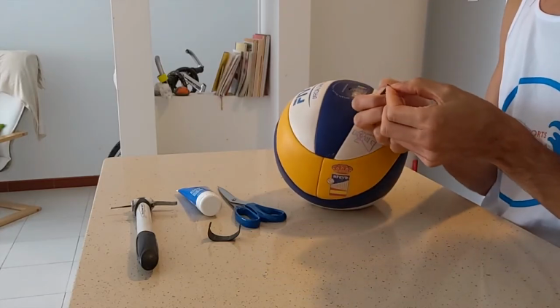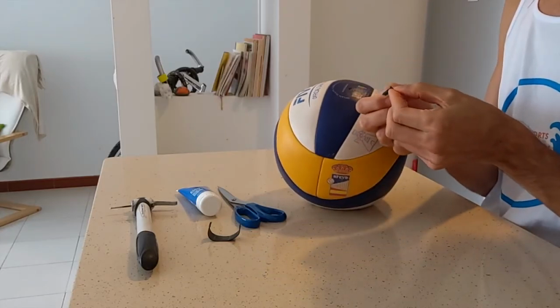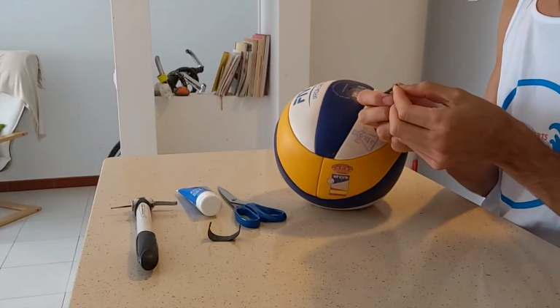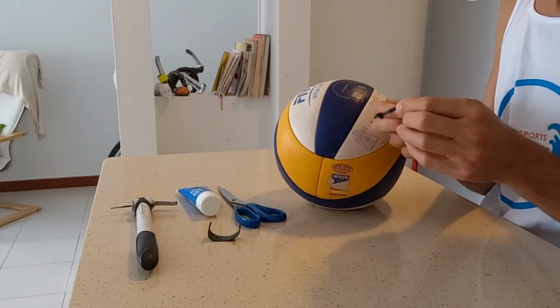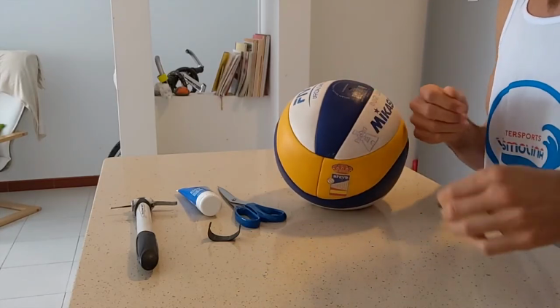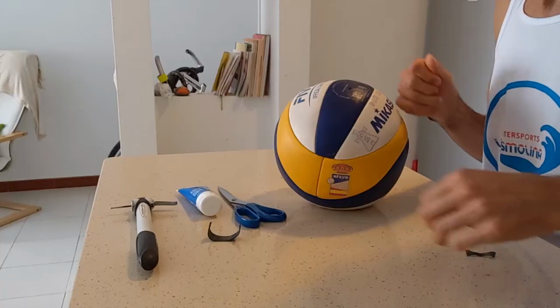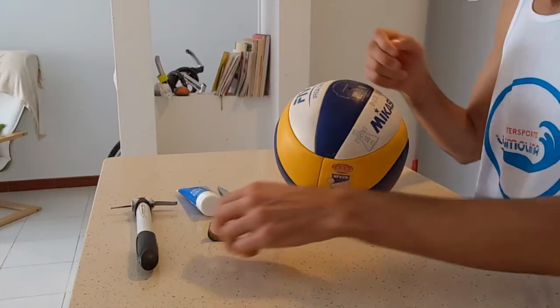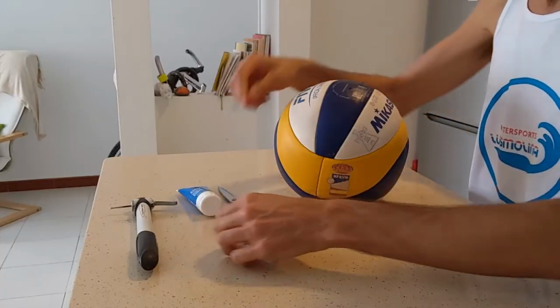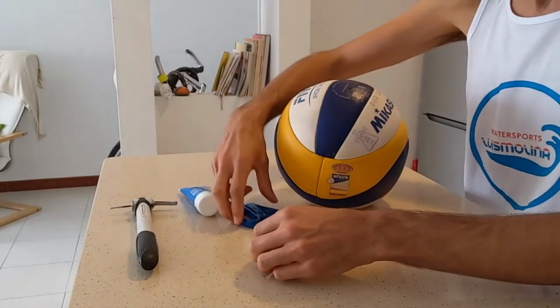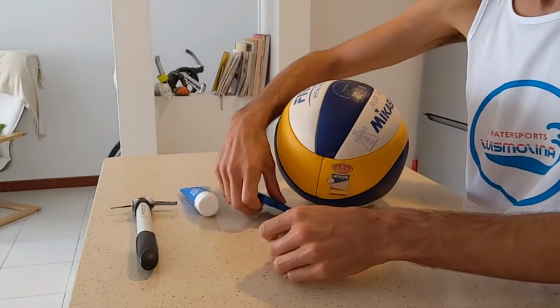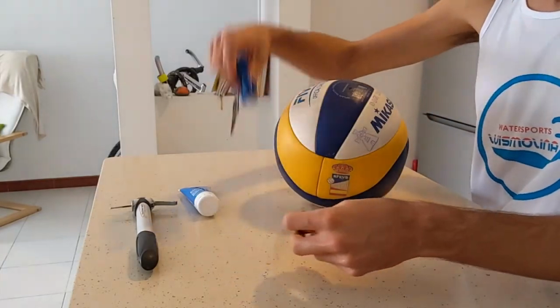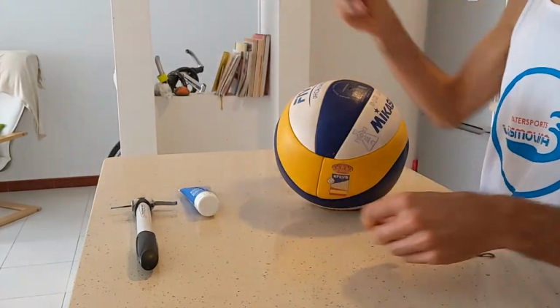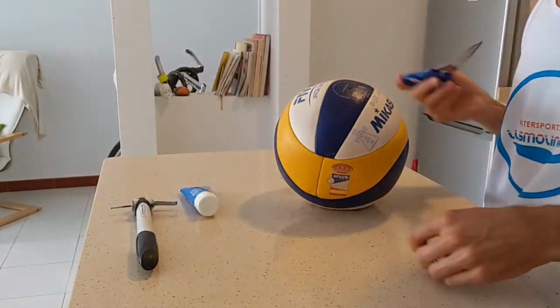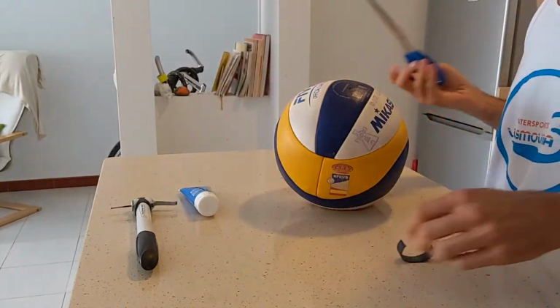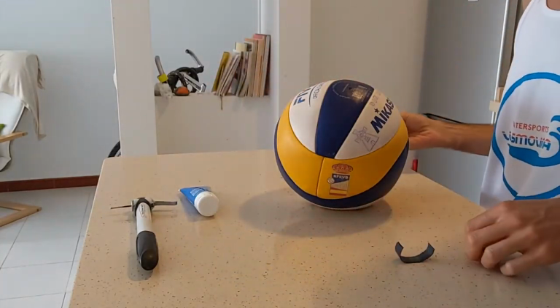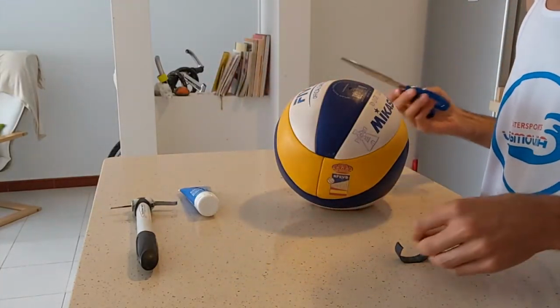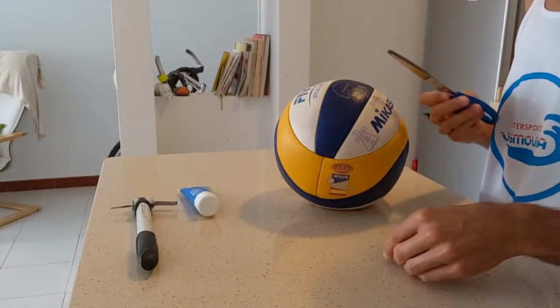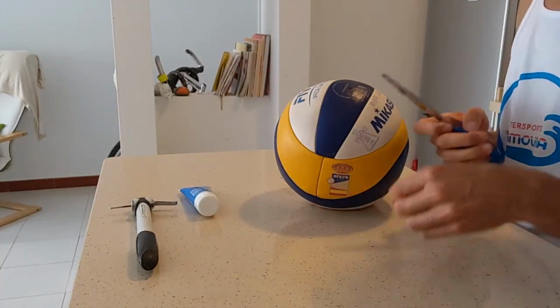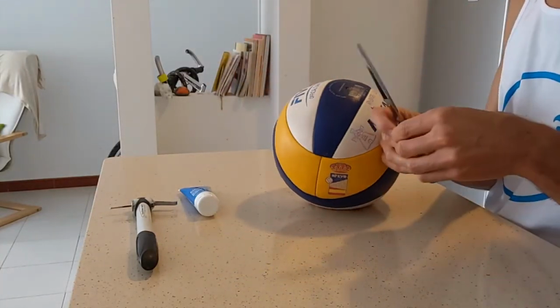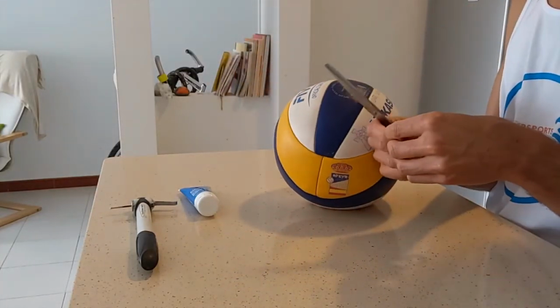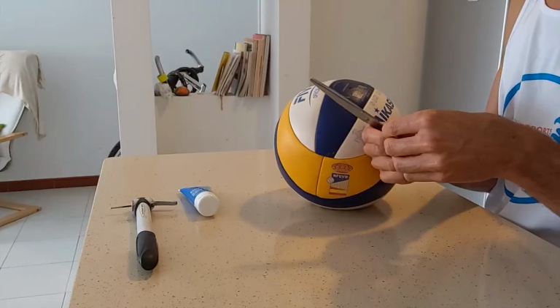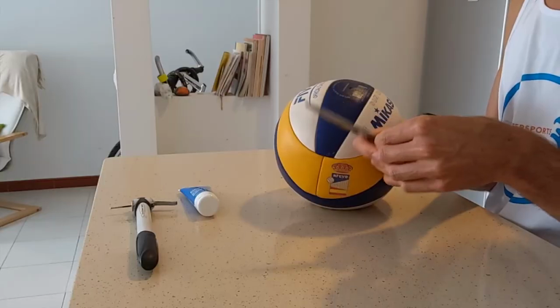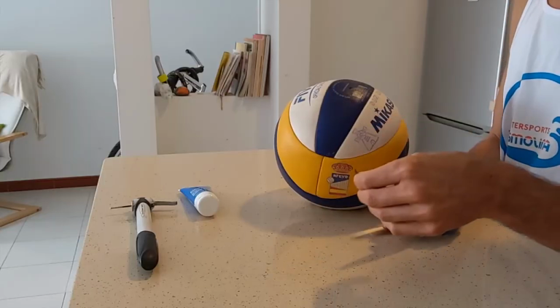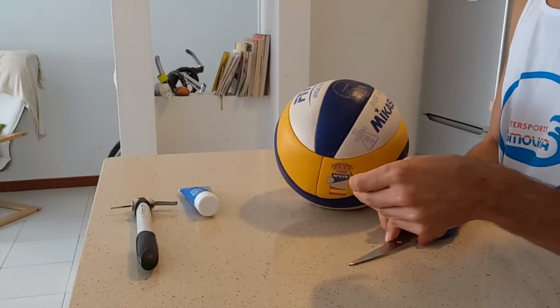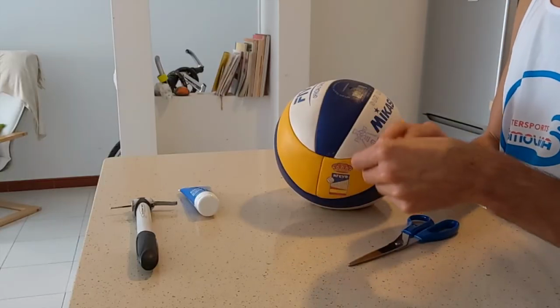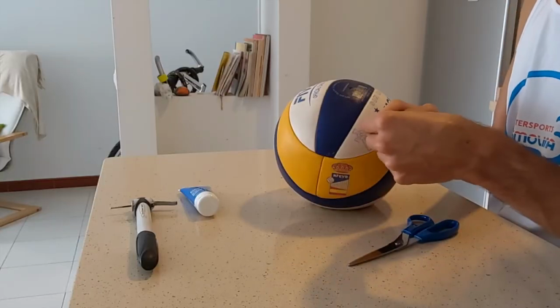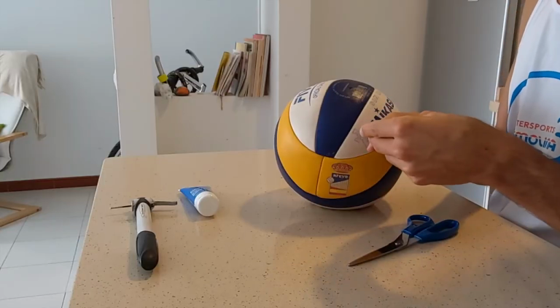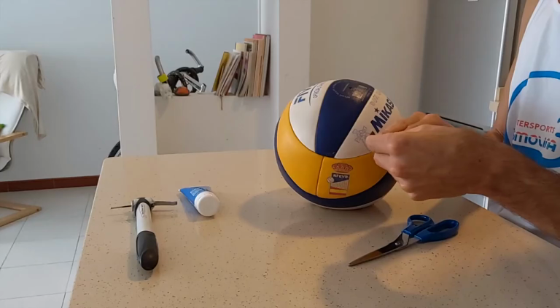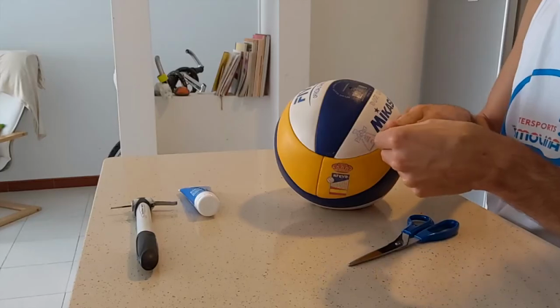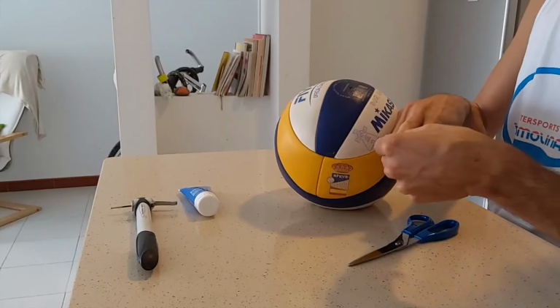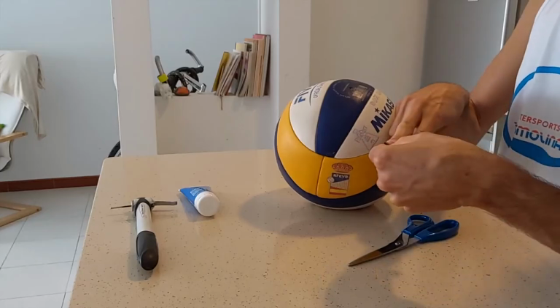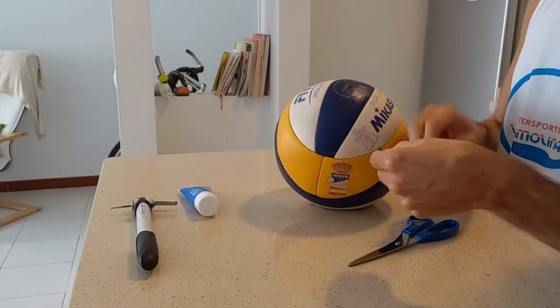And the one I am removing — I'm doing that because after re-pumping the ball a few times, it started to leak again, so I'm going to repair it once again.